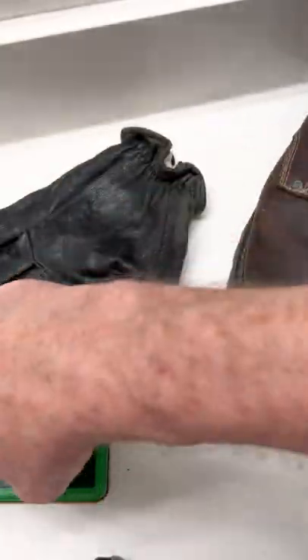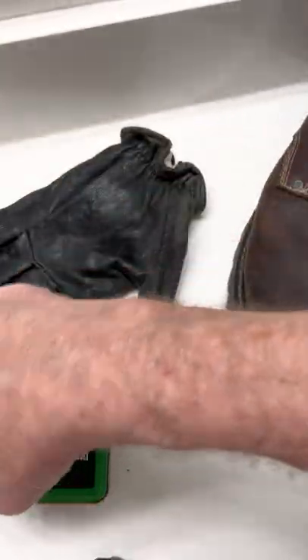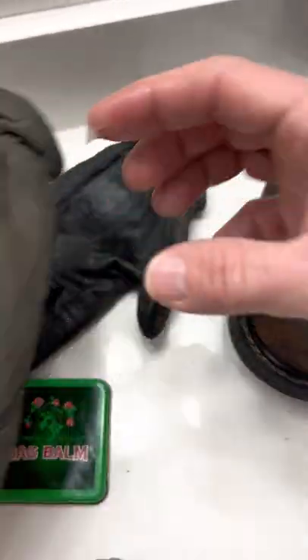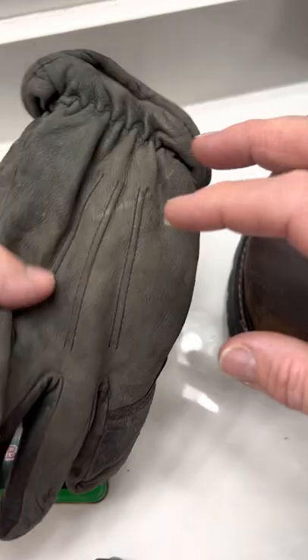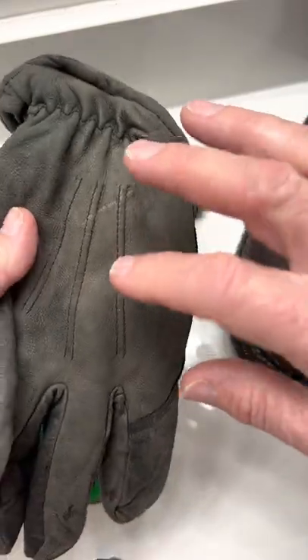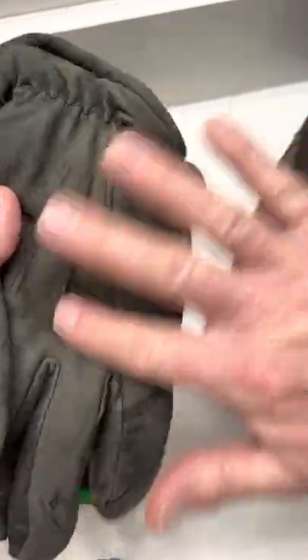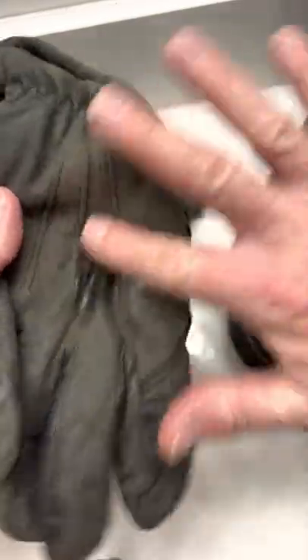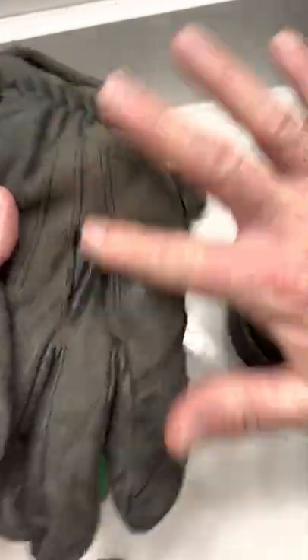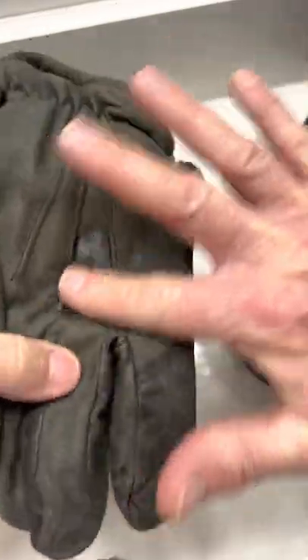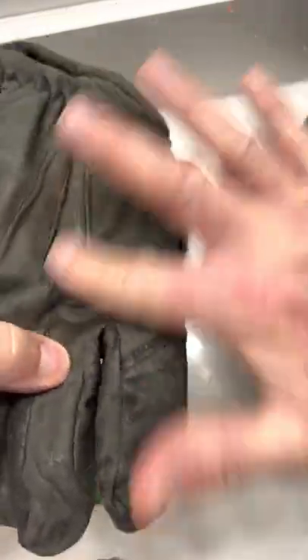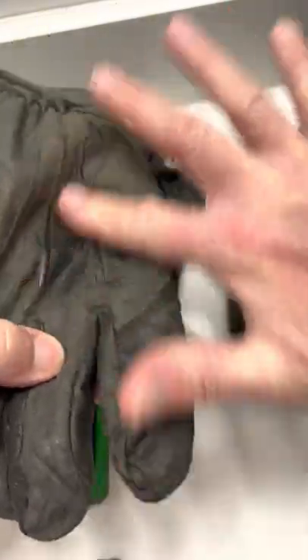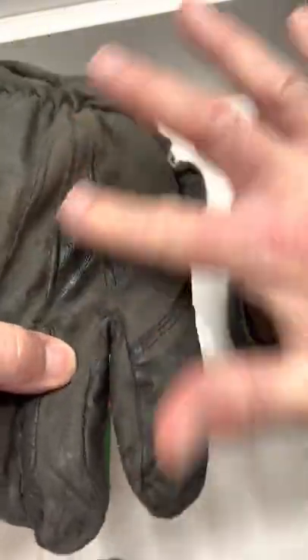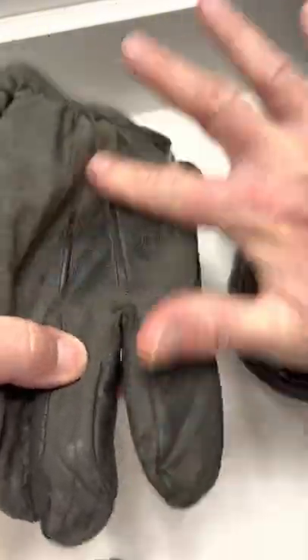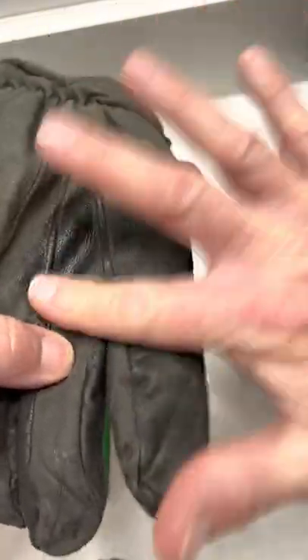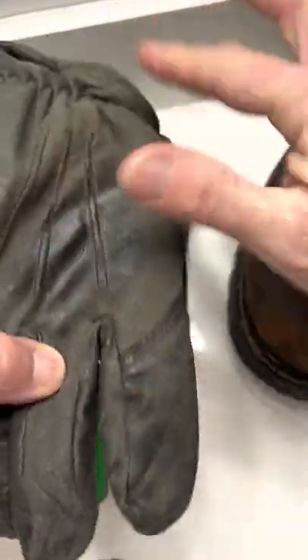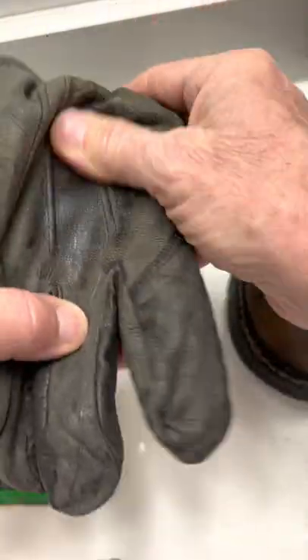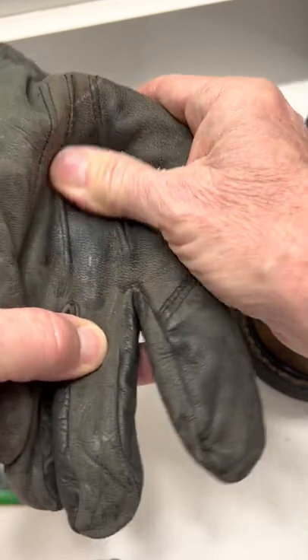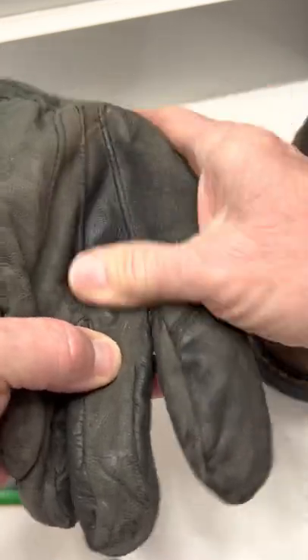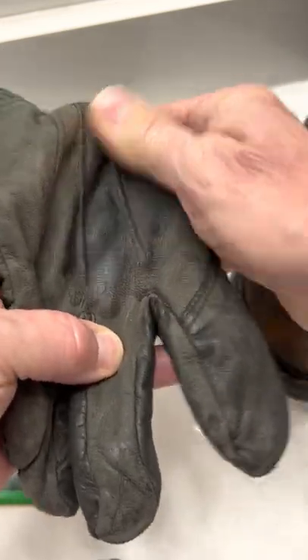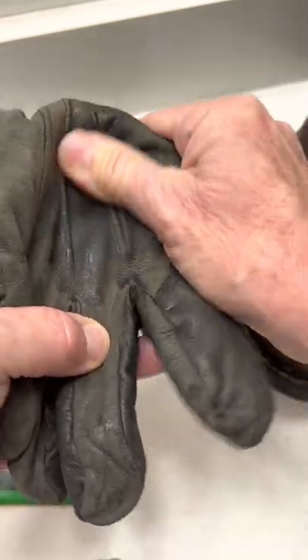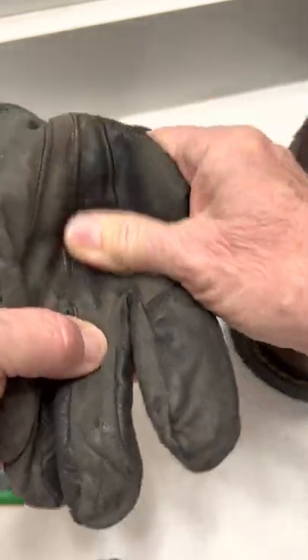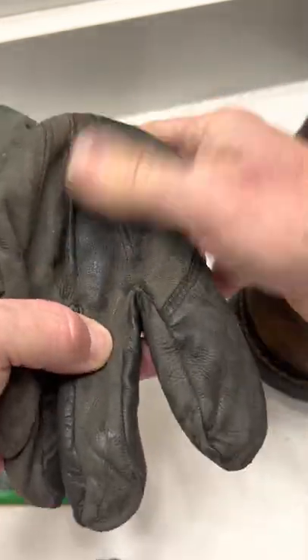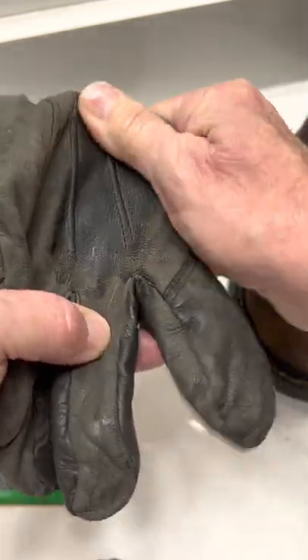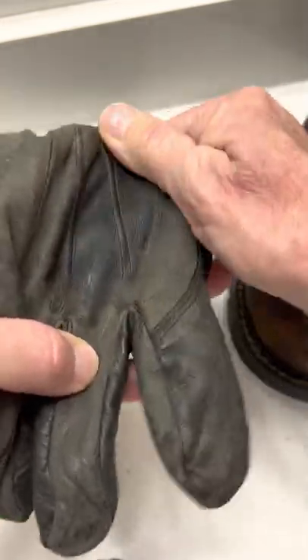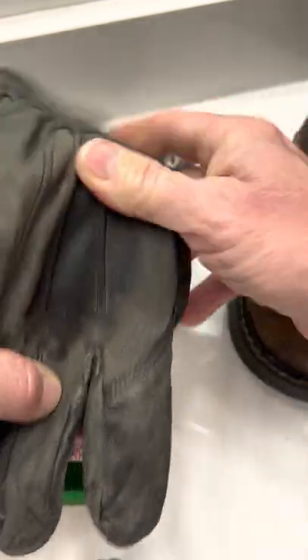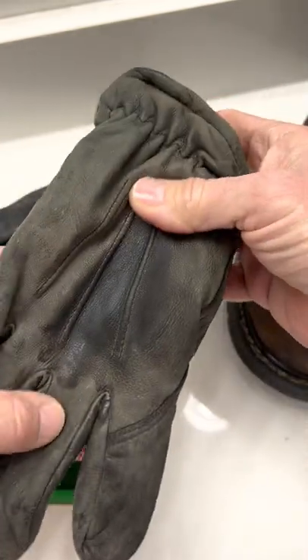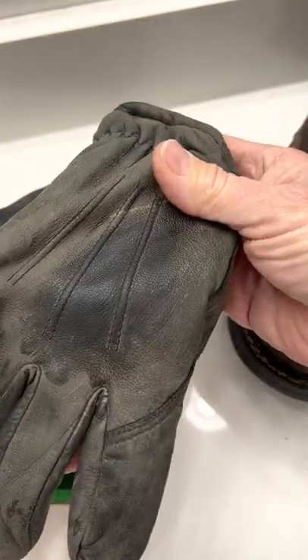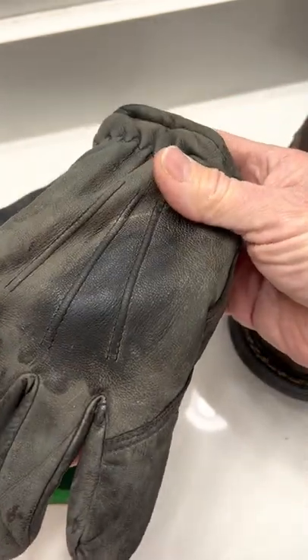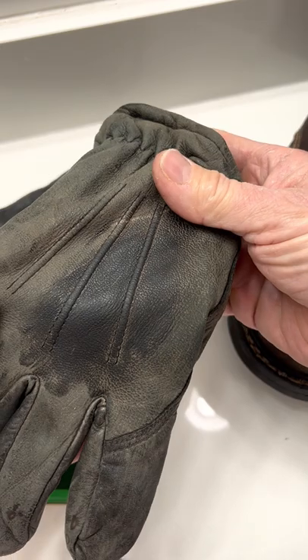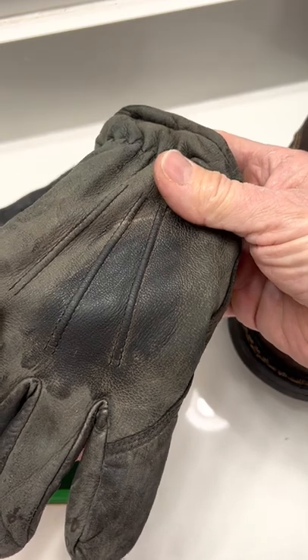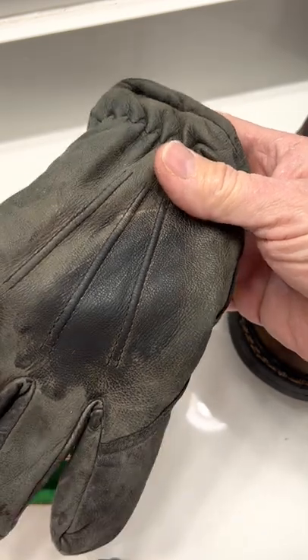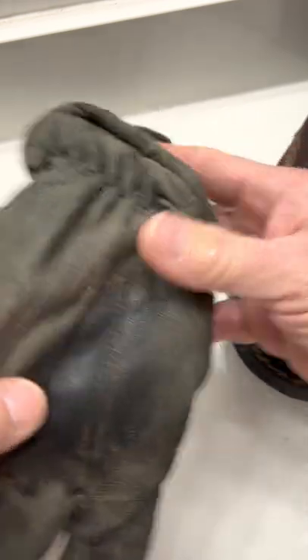I can give you a shot of it real quick here, just to show you how quick it works. You just put it on, spread it out as best you can, rub it in literally — and boom, look at that. It's coming back to life.